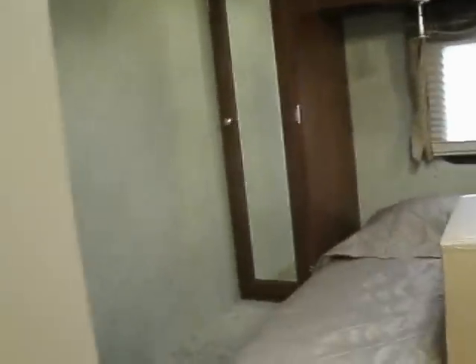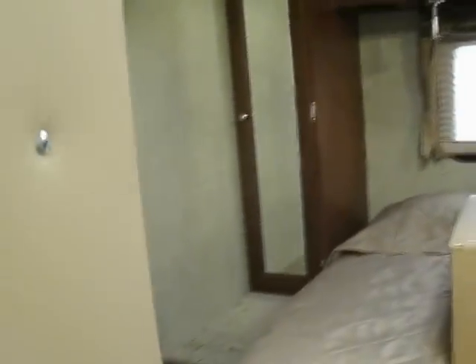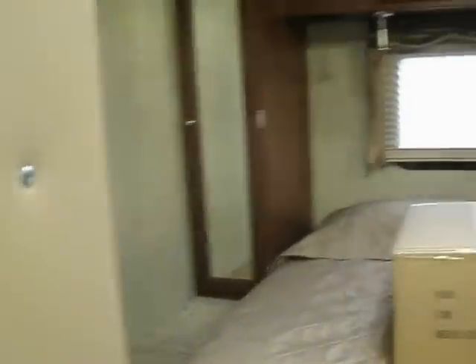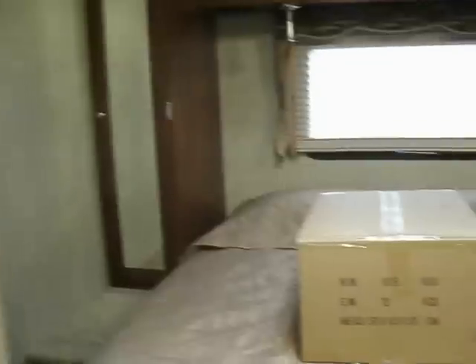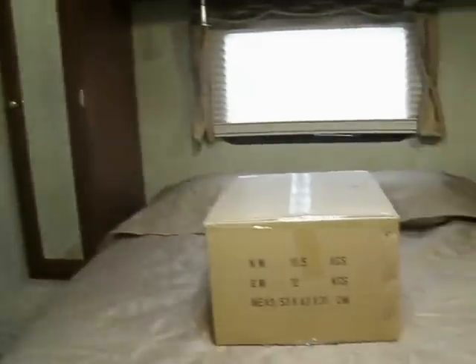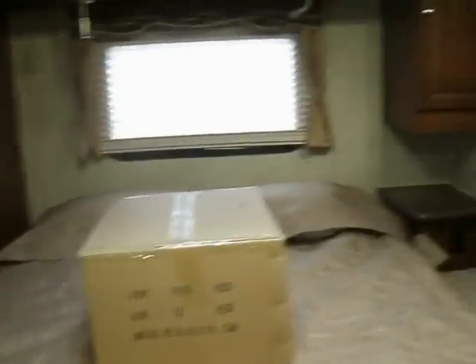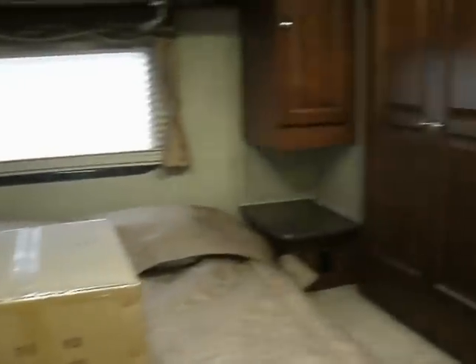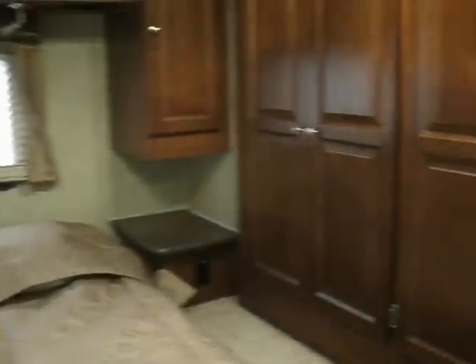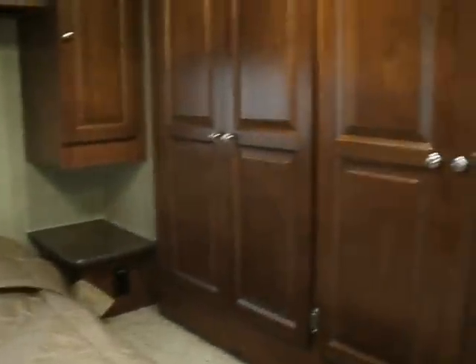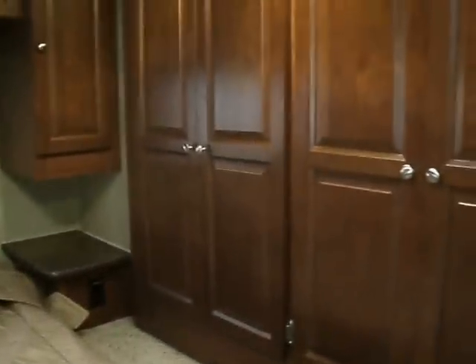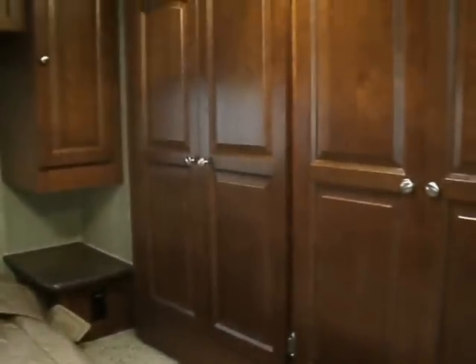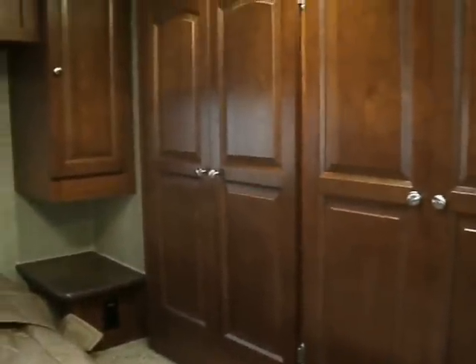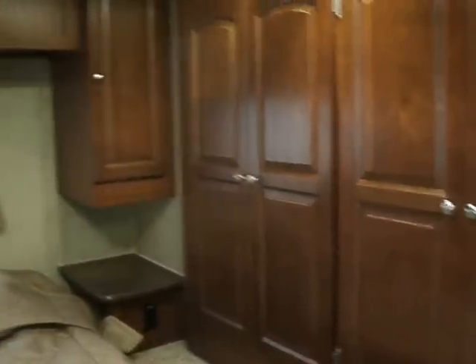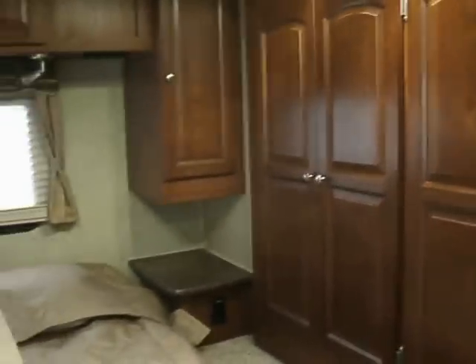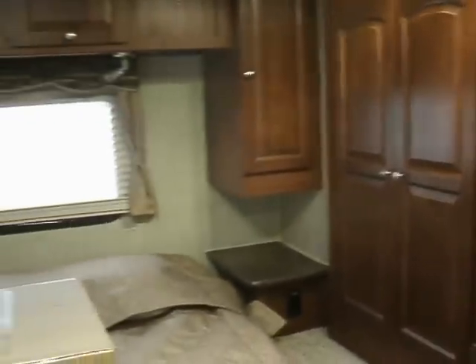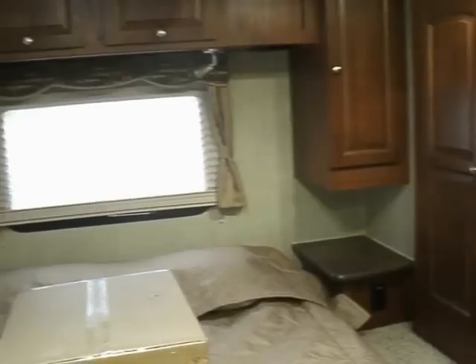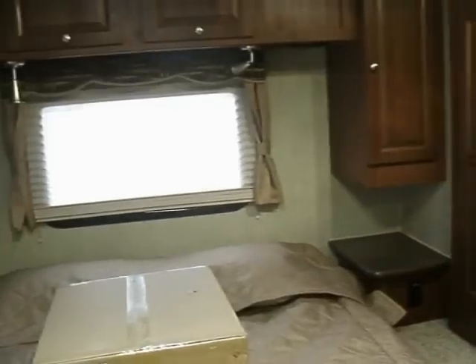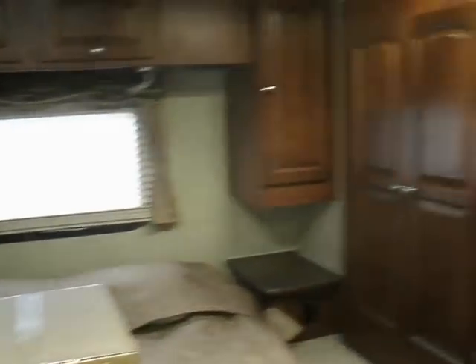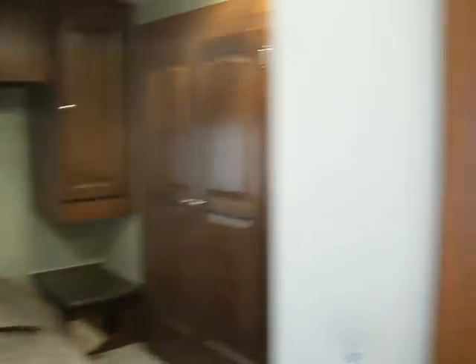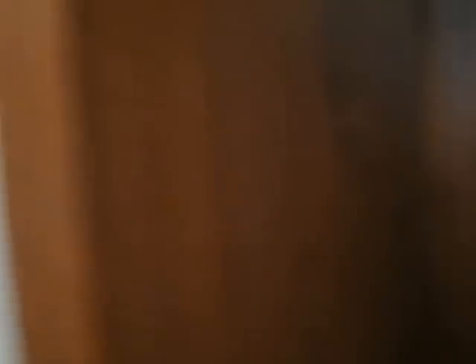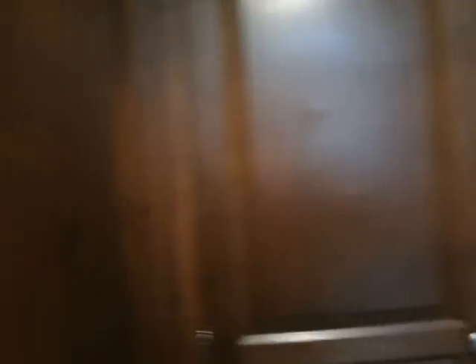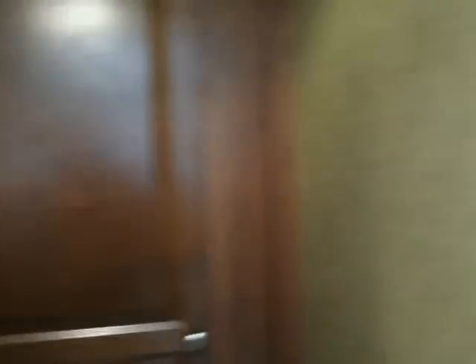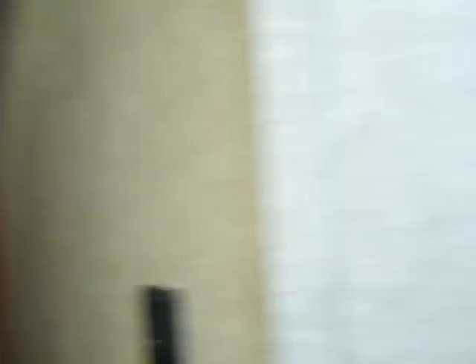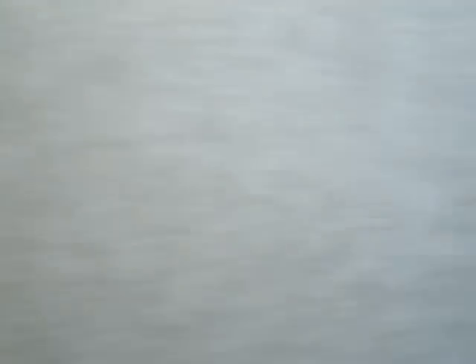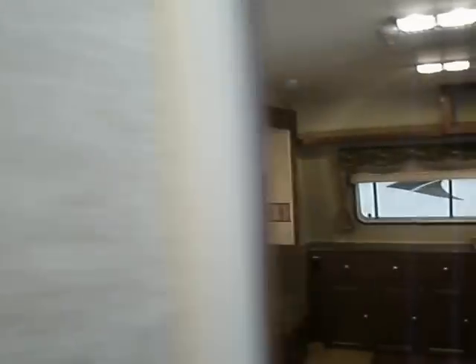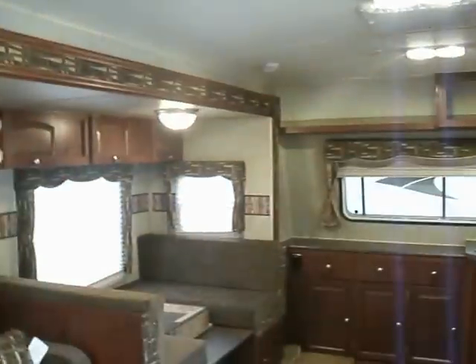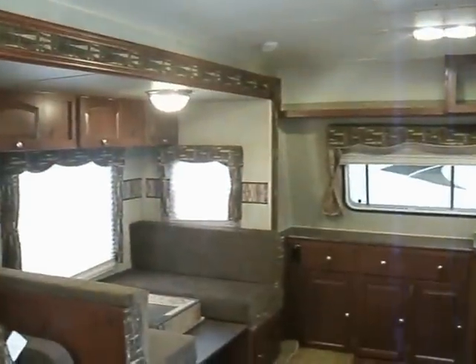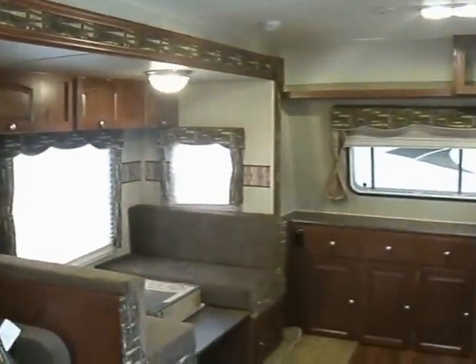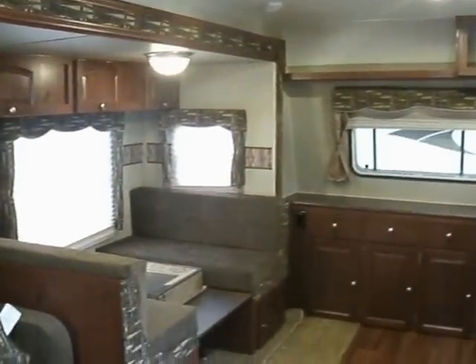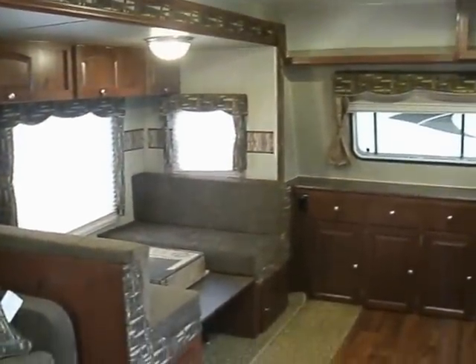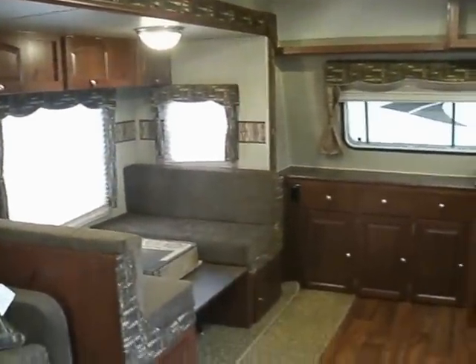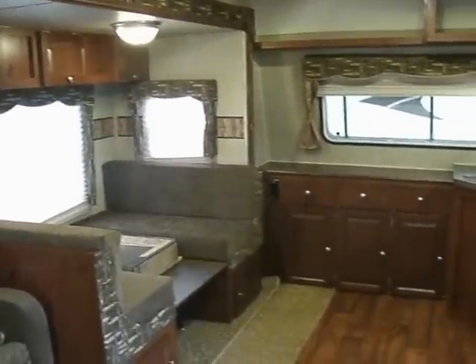There's a 15,000 BTU air conditioner instead of the standard 13,500. This is one of the best-selling trailers we have on our lot — the Rockwood 2608WS.